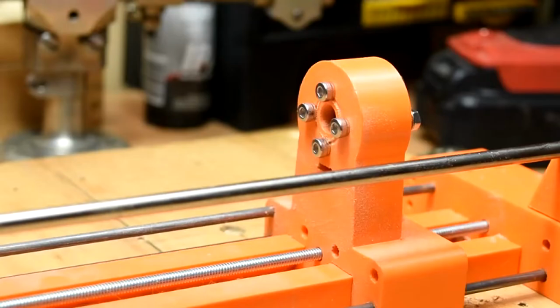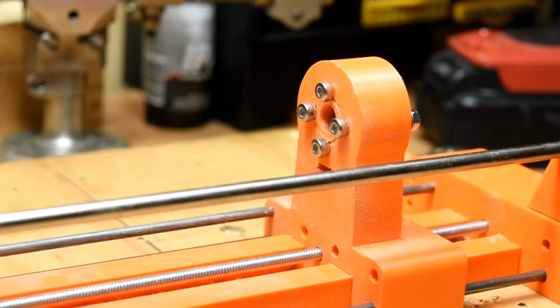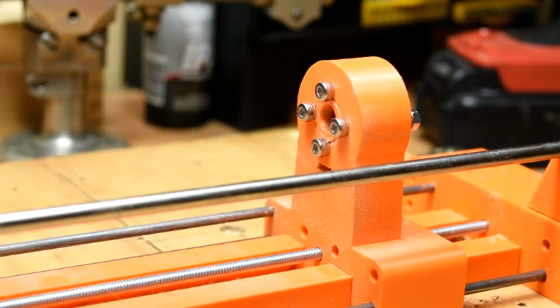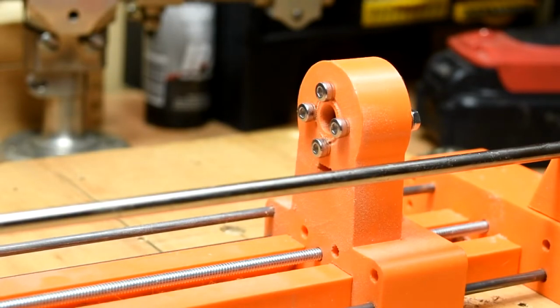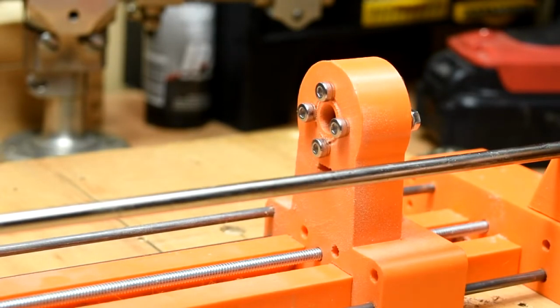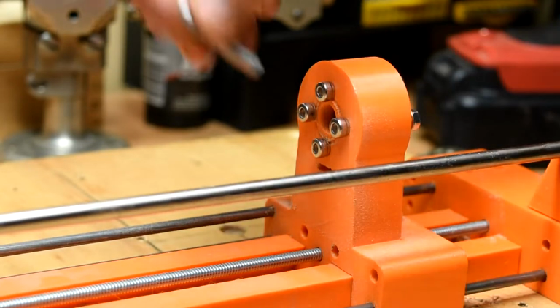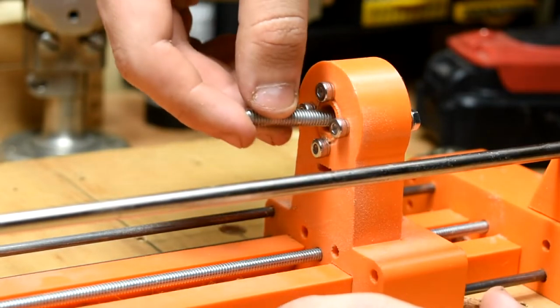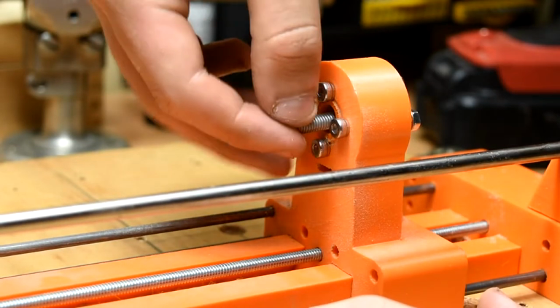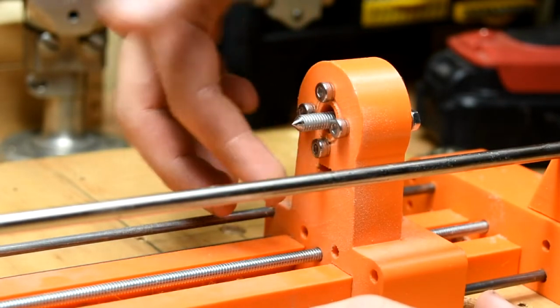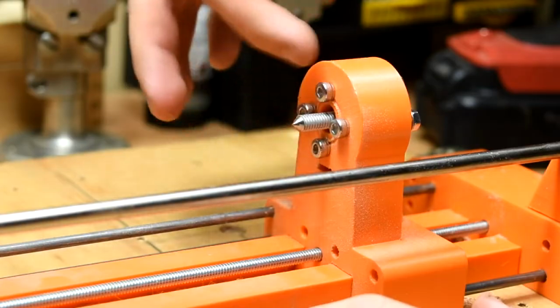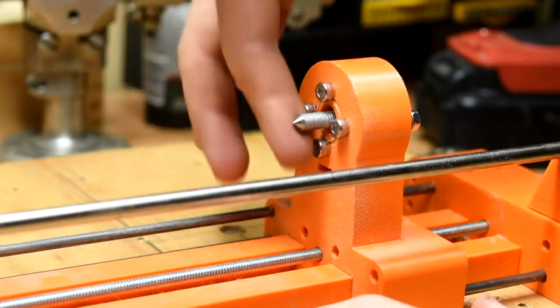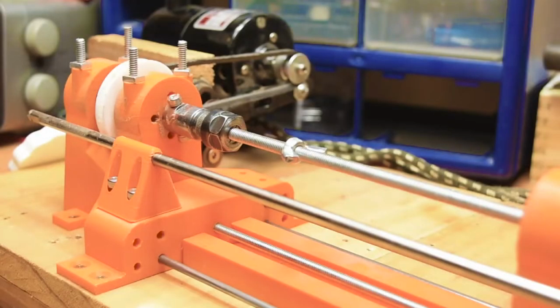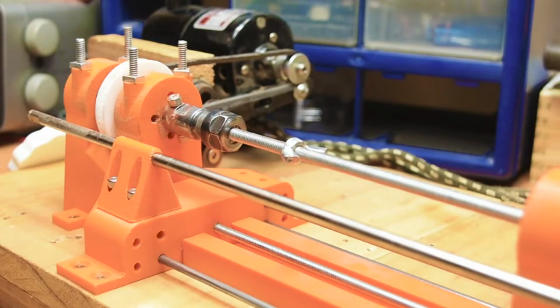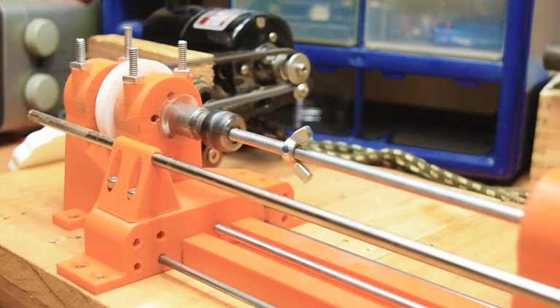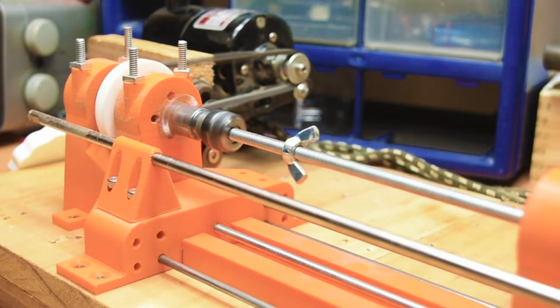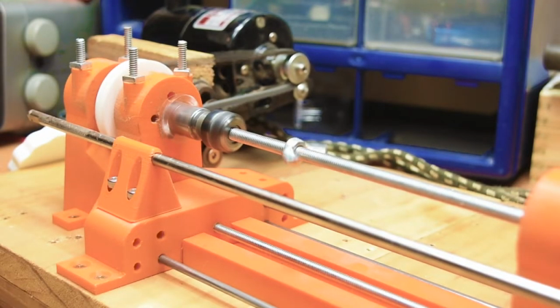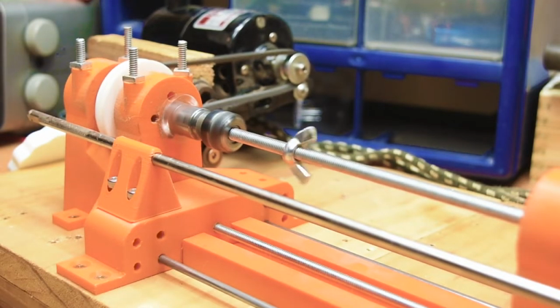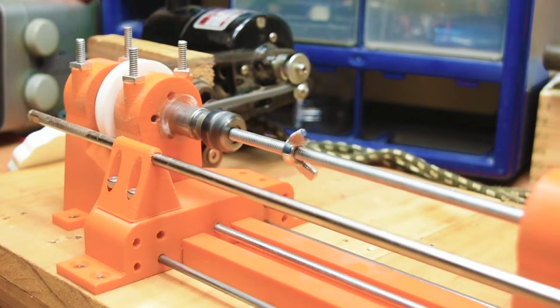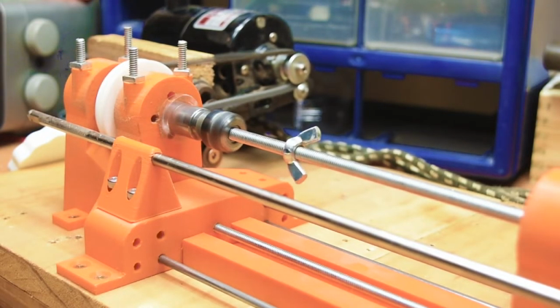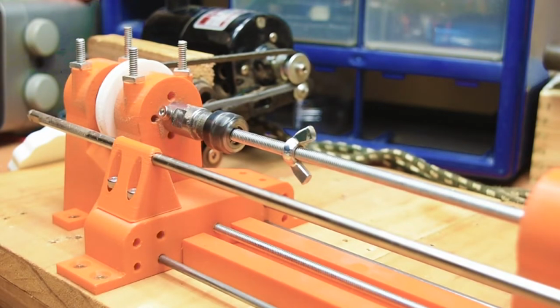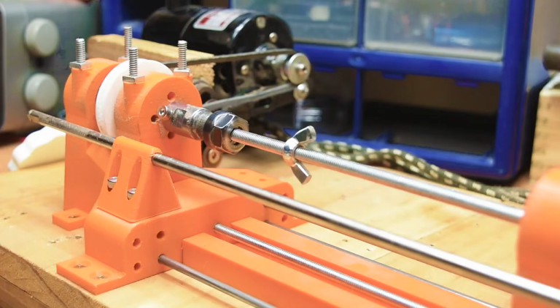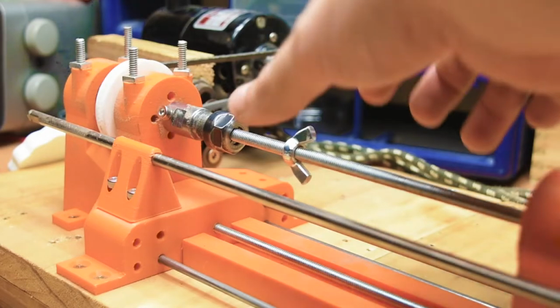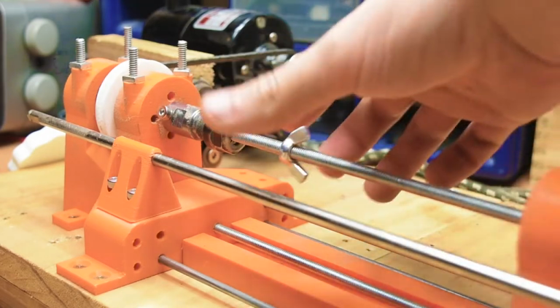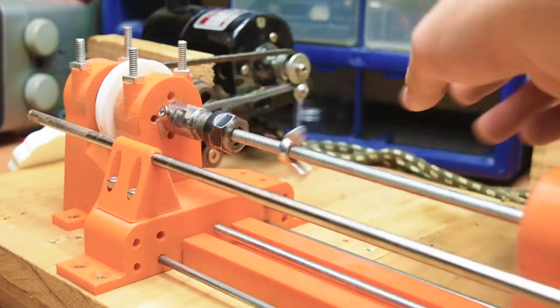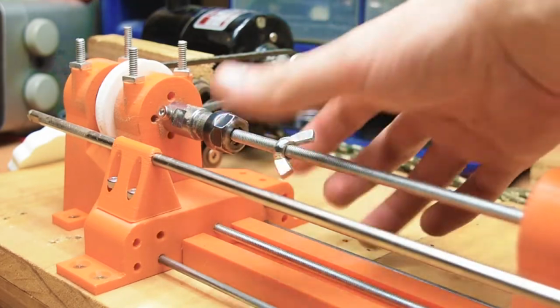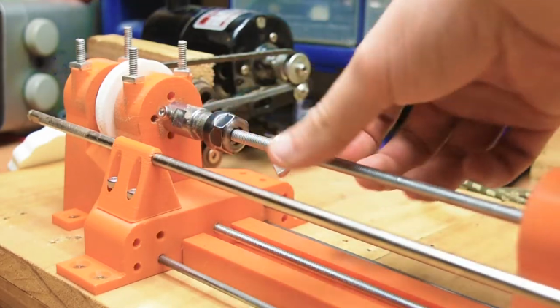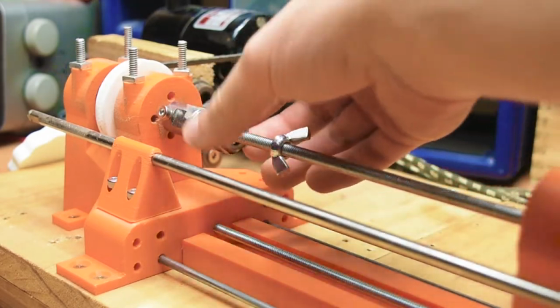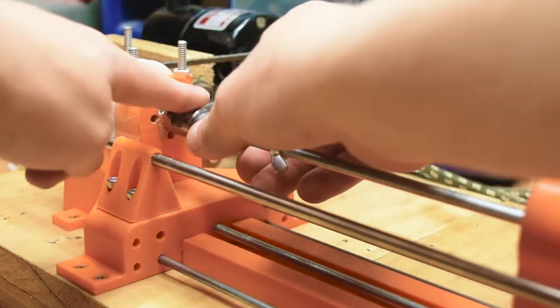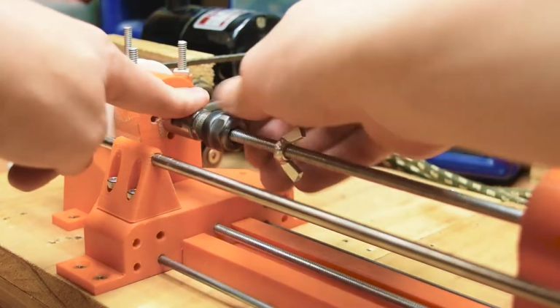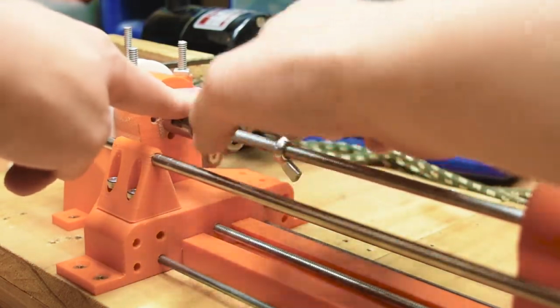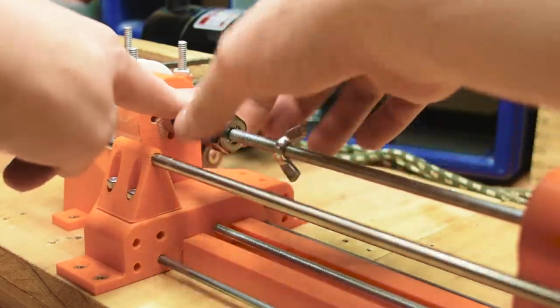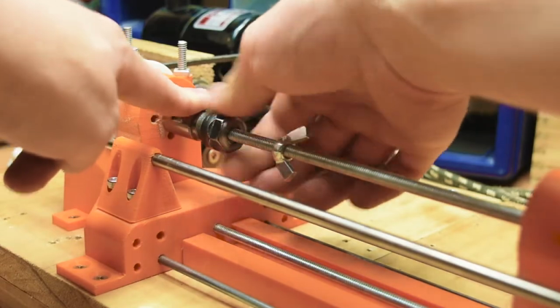The lathe now has 2 configurations: regular mode with a live tailstock, and mandrel mode which is intended for turning pens. The mandrel configuration consists of a threaded rod running the length of the lathe and through the tailstock, with a wingnut to tighten down on the workpiece.